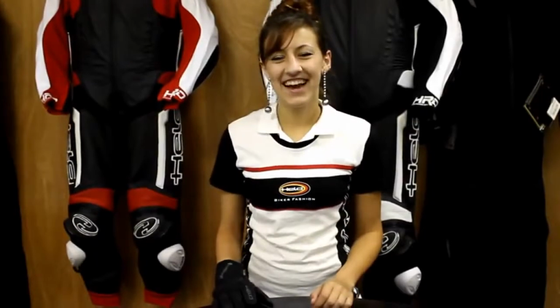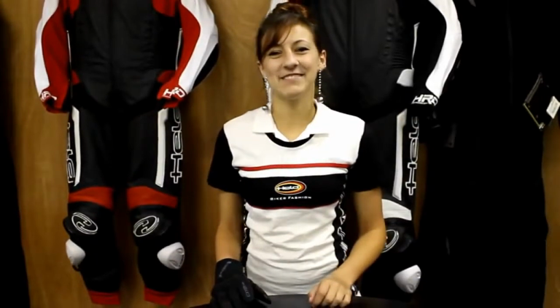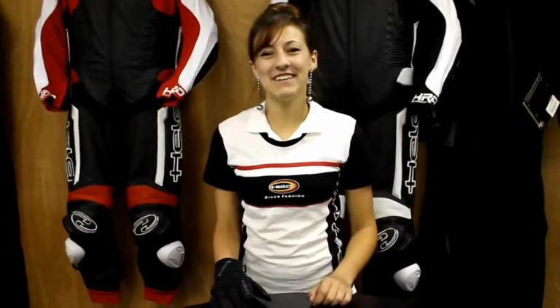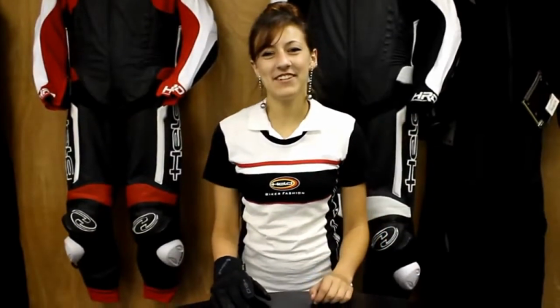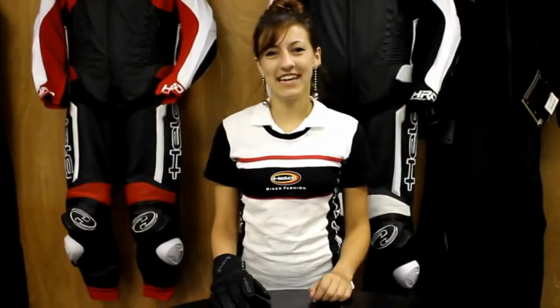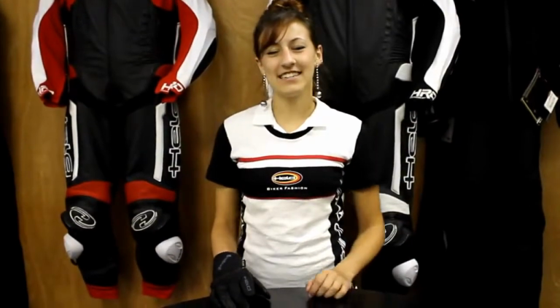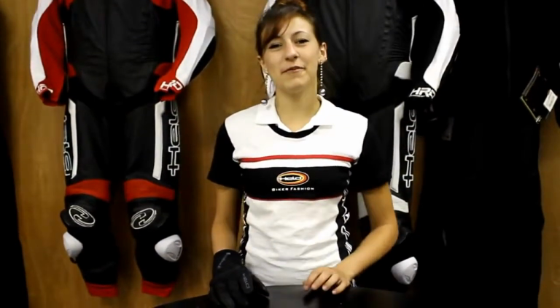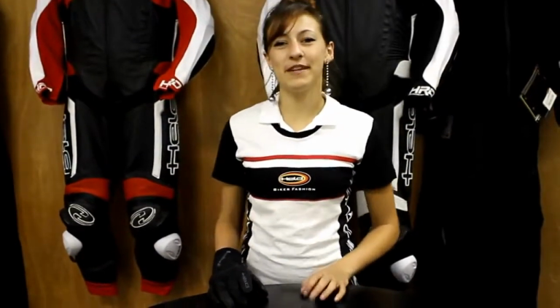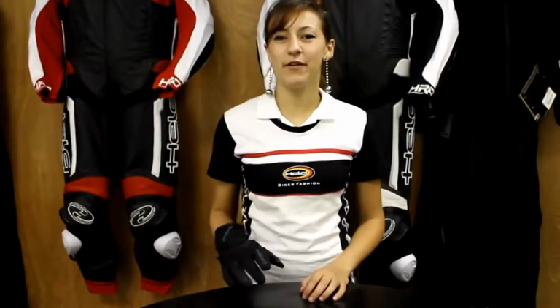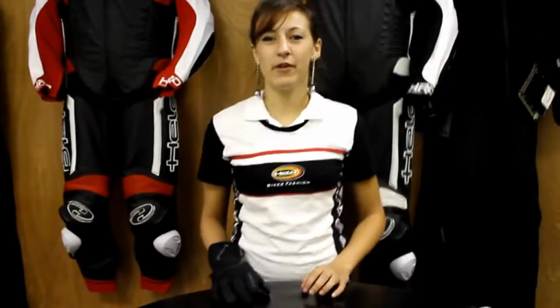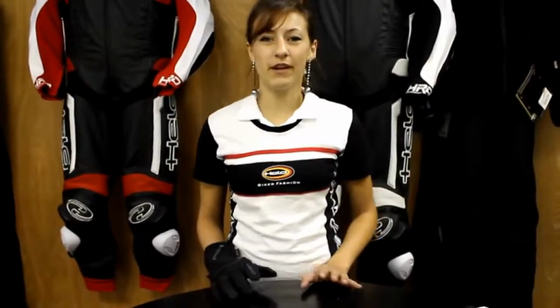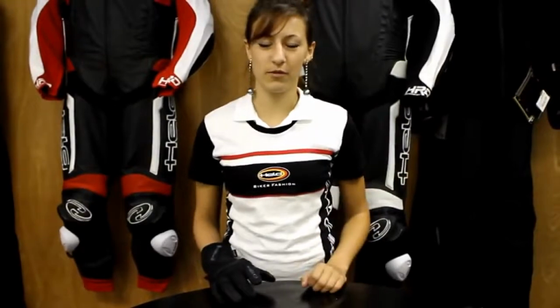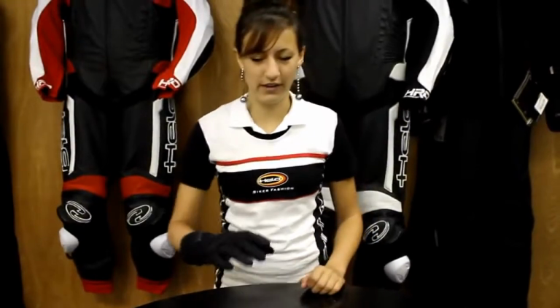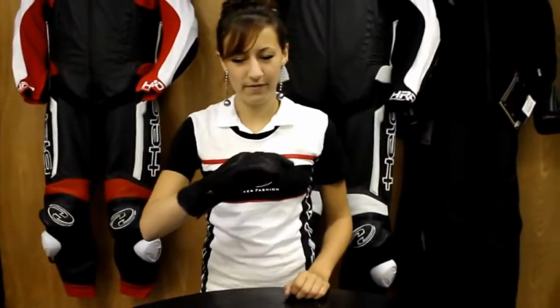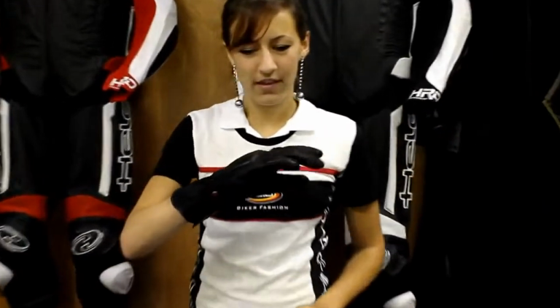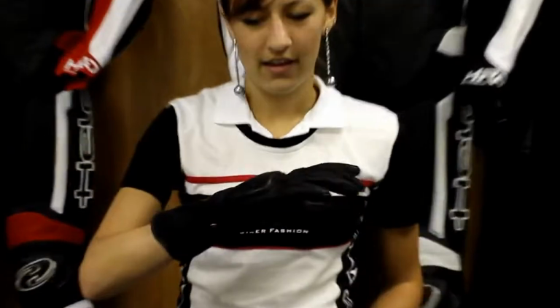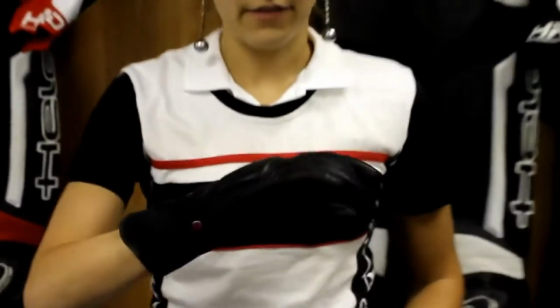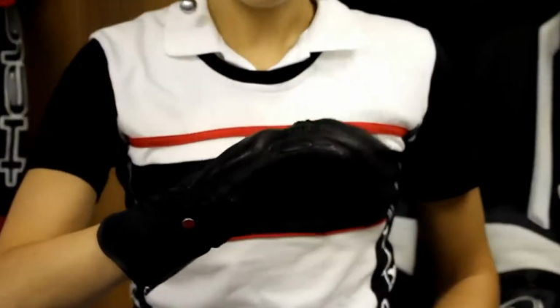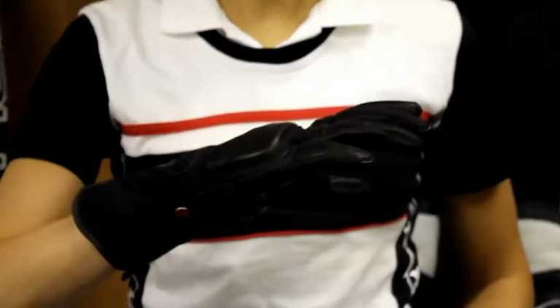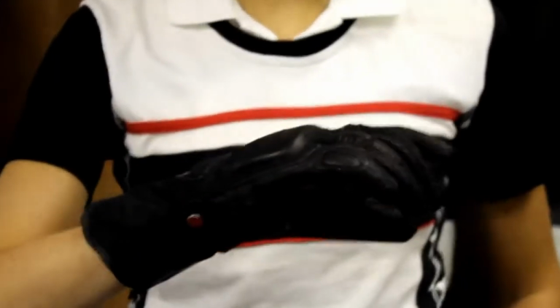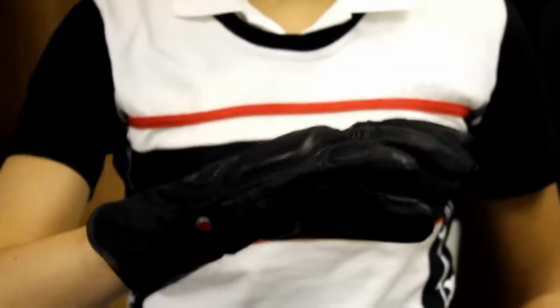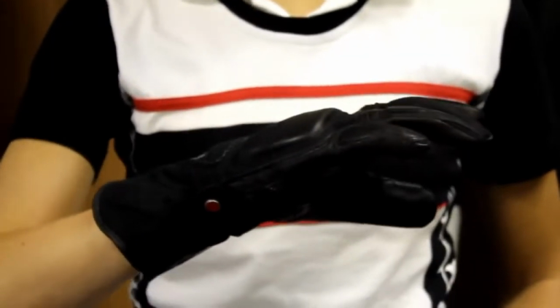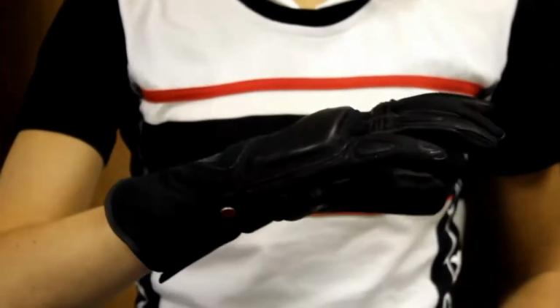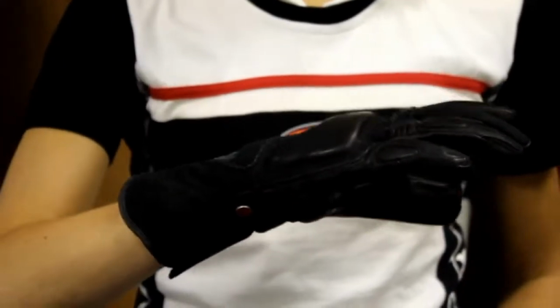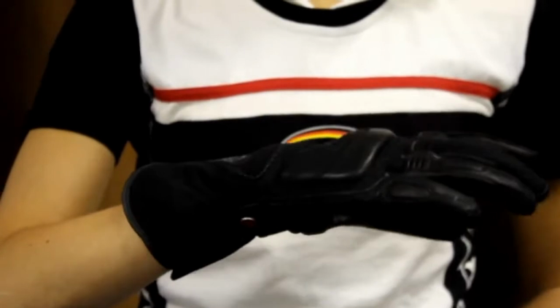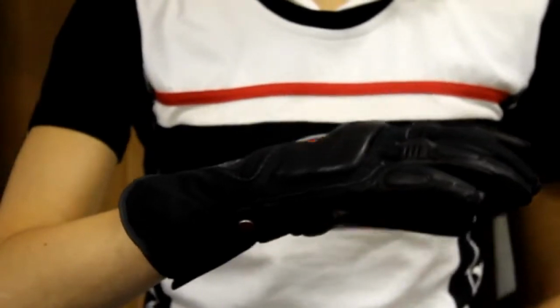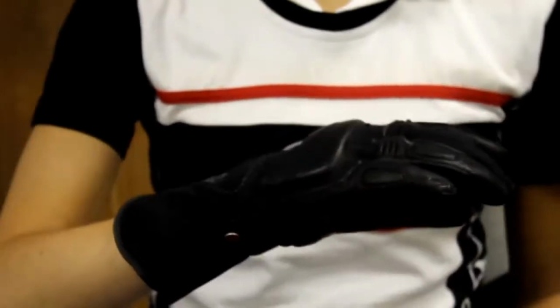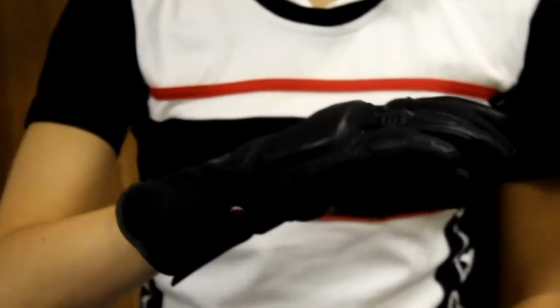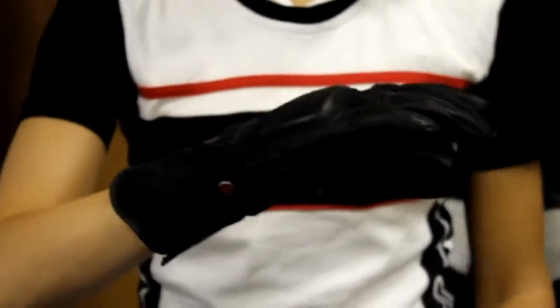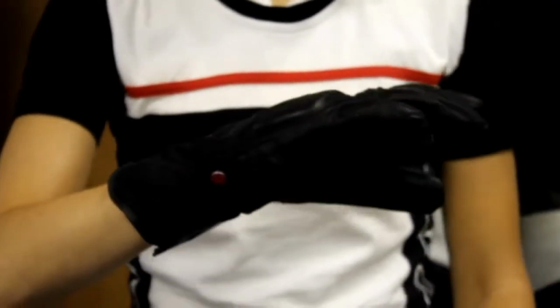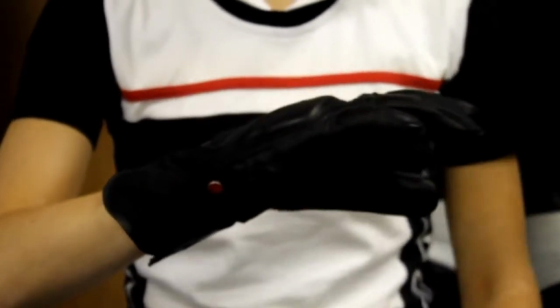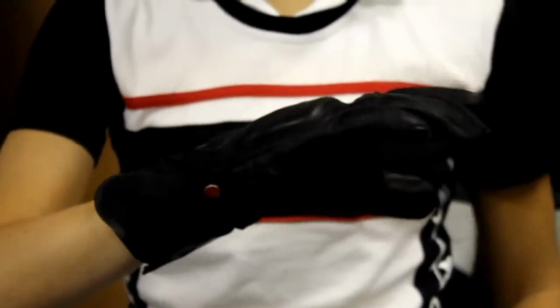Hi, this is Rhianna with Held USA, and today we're going to be doing a video review on our Rainstorm Touring glove. This glove has the shoulder cold back treatment, which means it's going to reflect sunlight and make it significantly cooler for the rider.